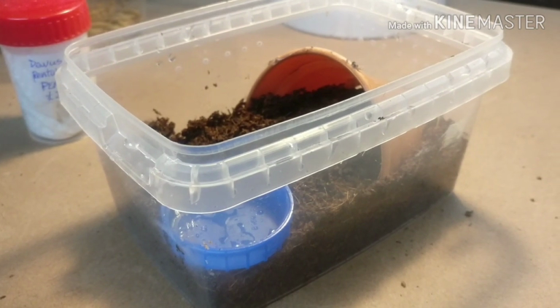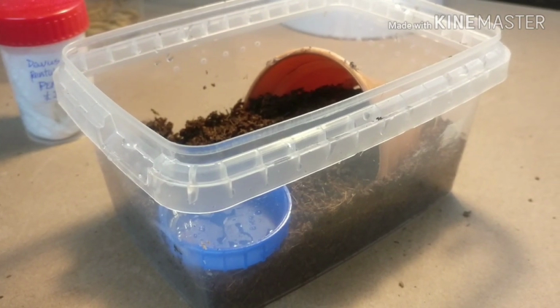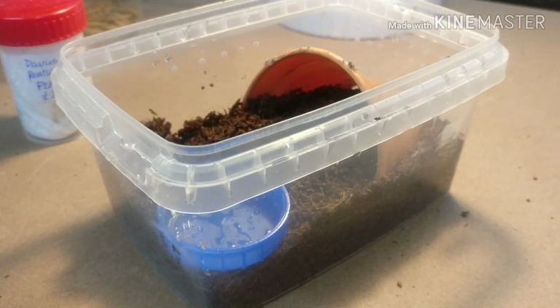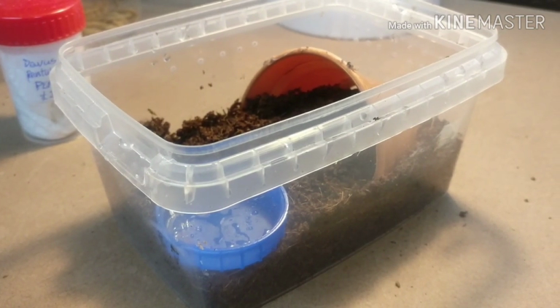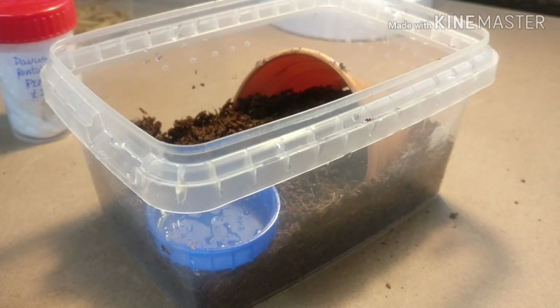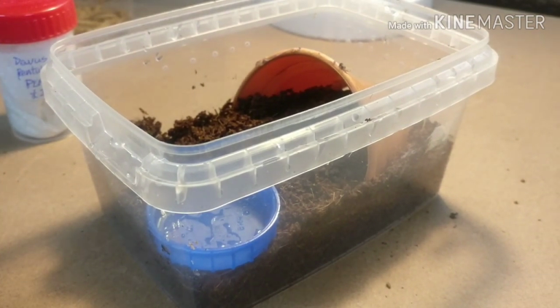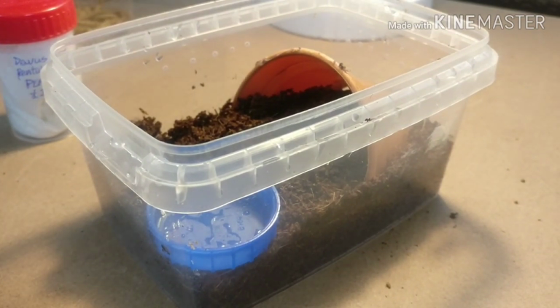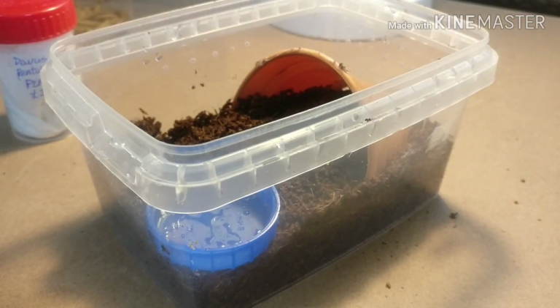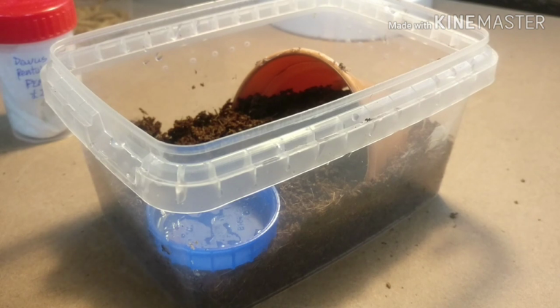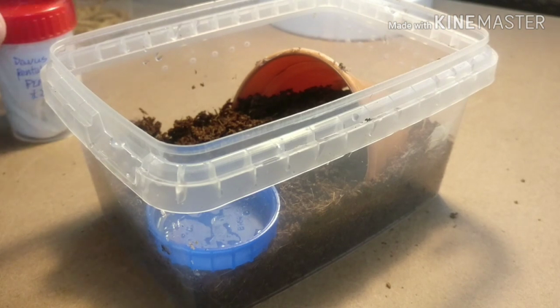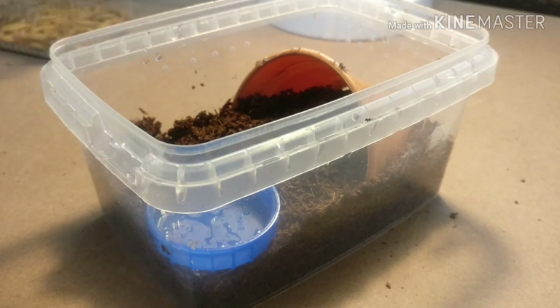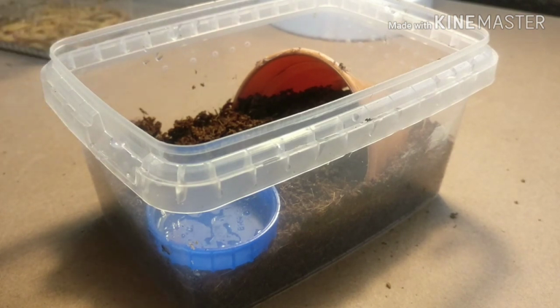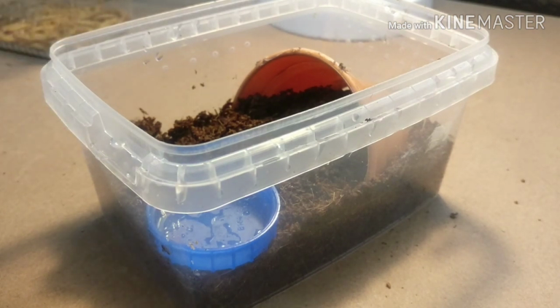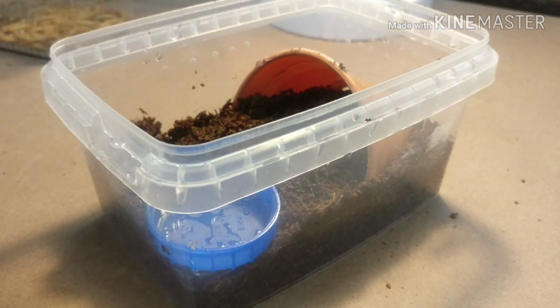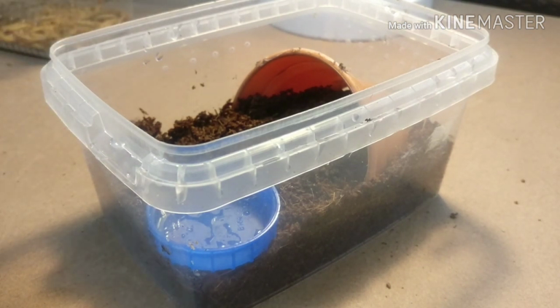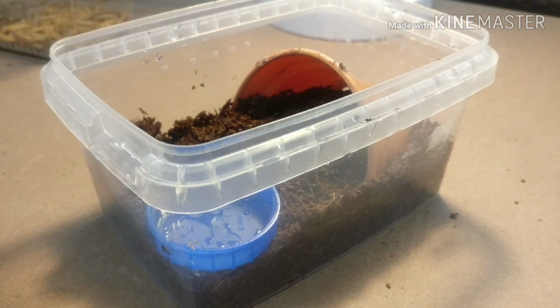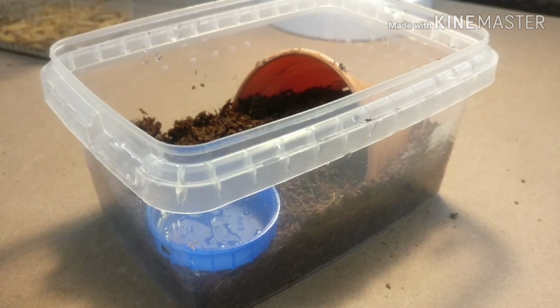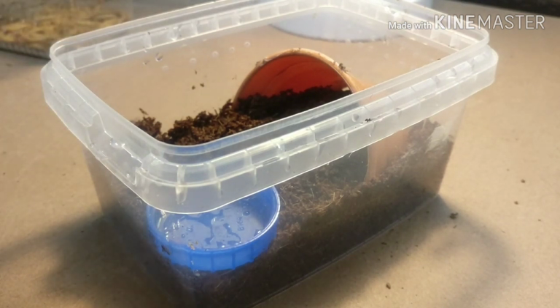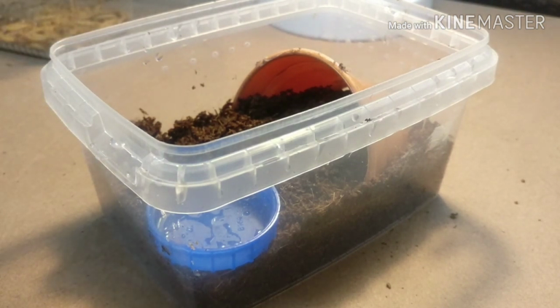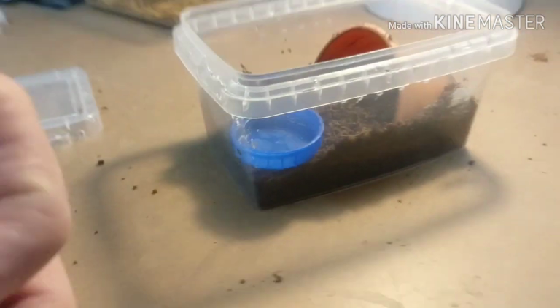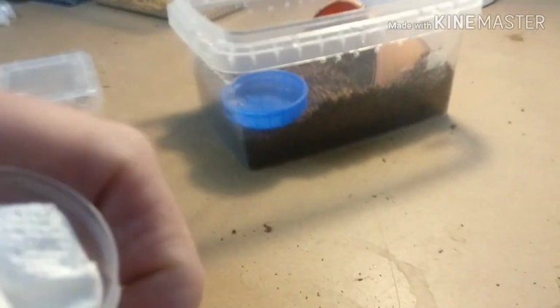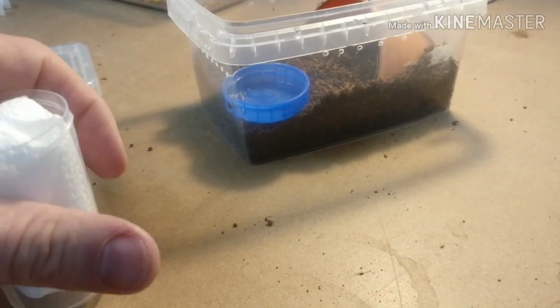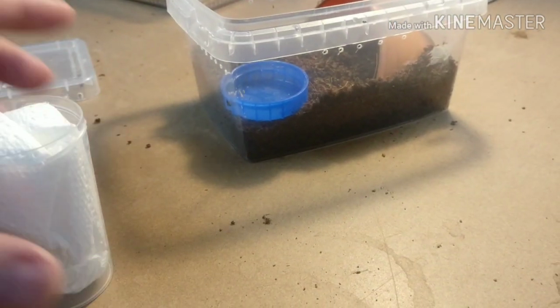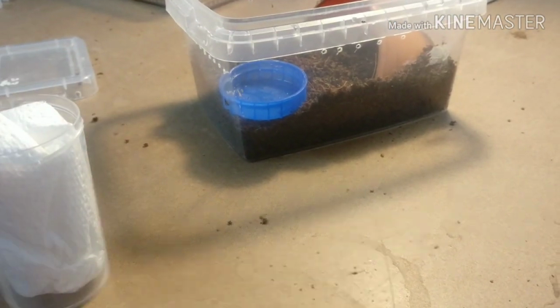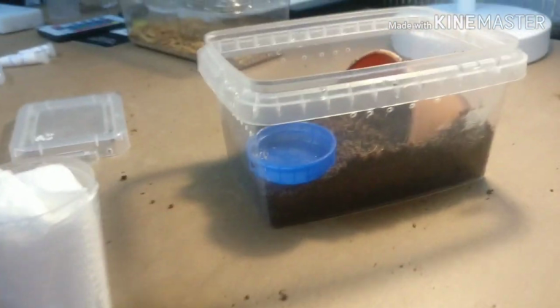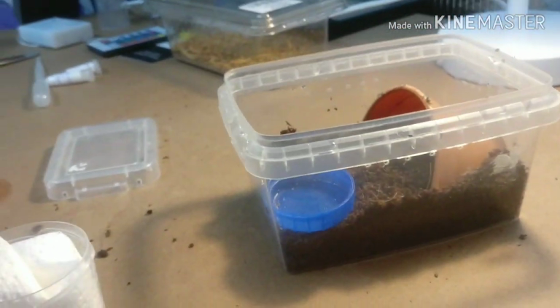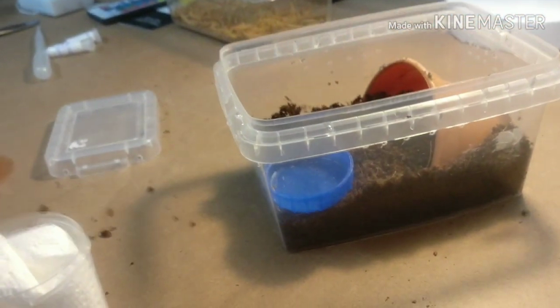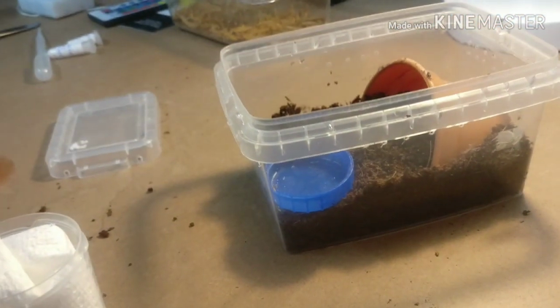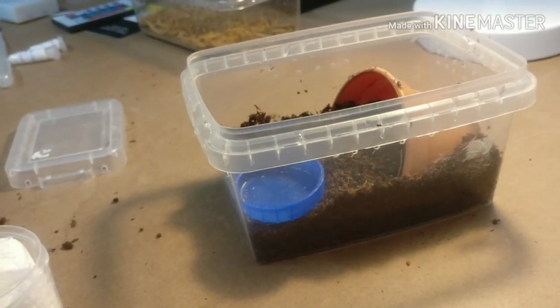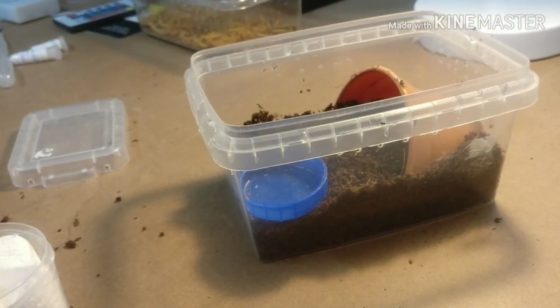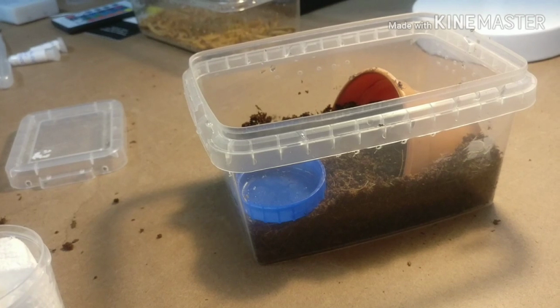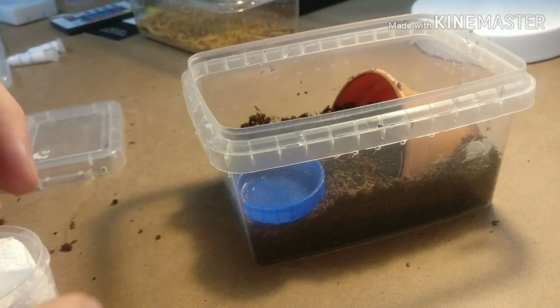My child is going to ruin it - sorry for the interruption, guys. Should we get on with this rehouse? I'm going to give you a bit of a better view.